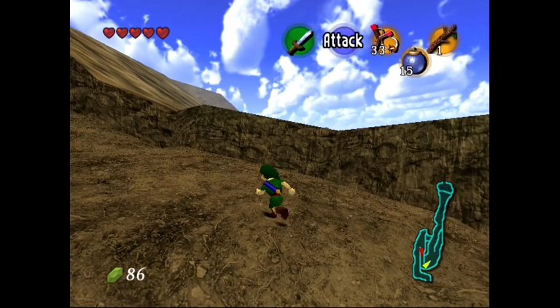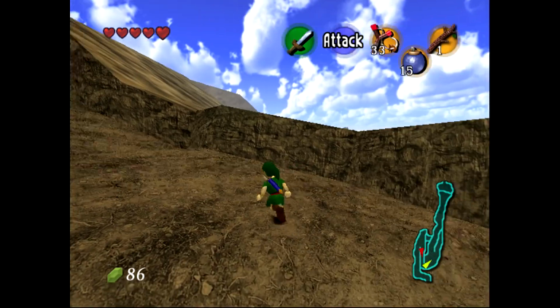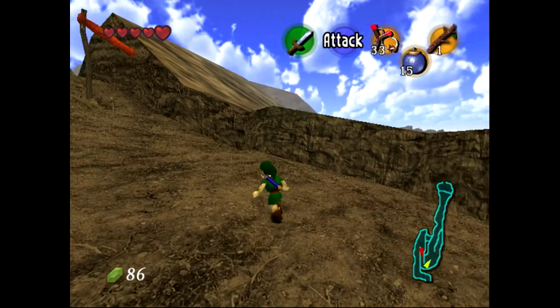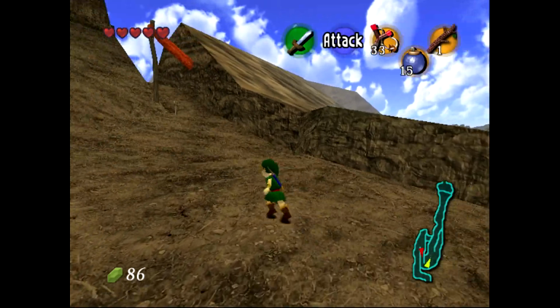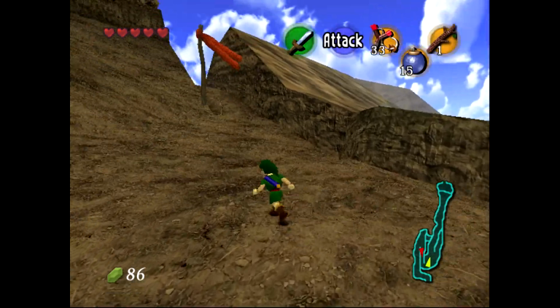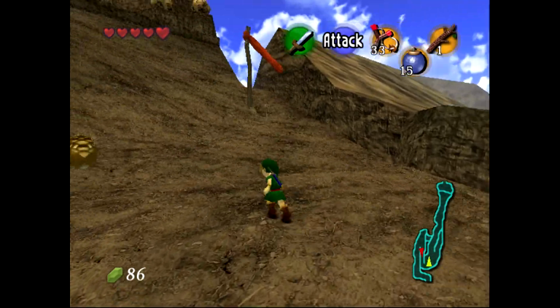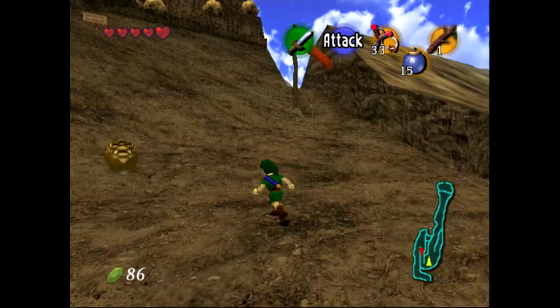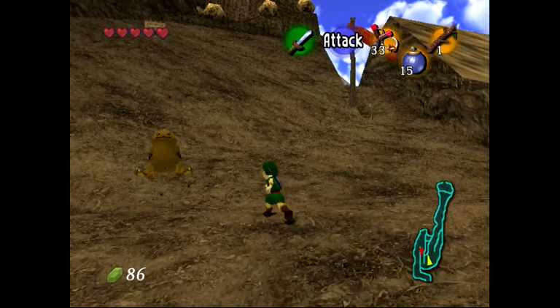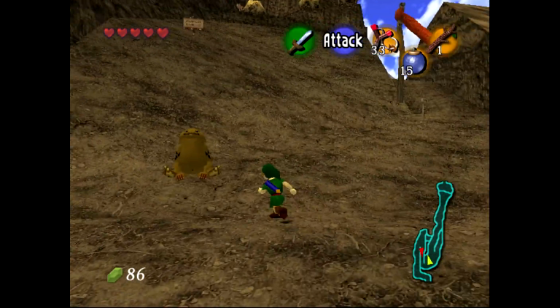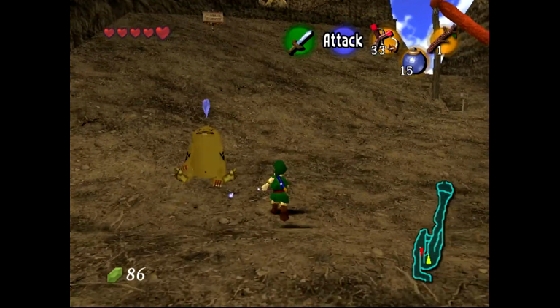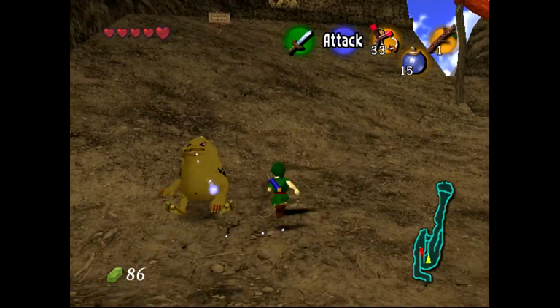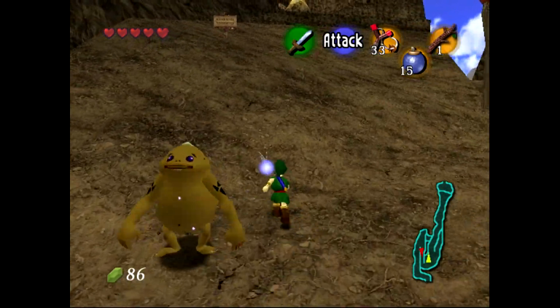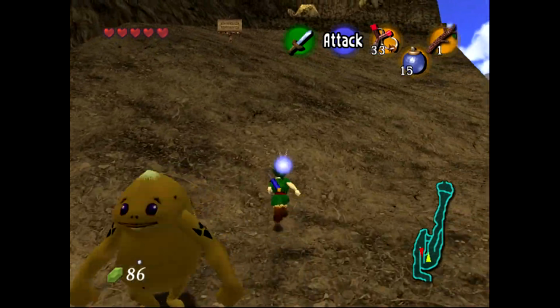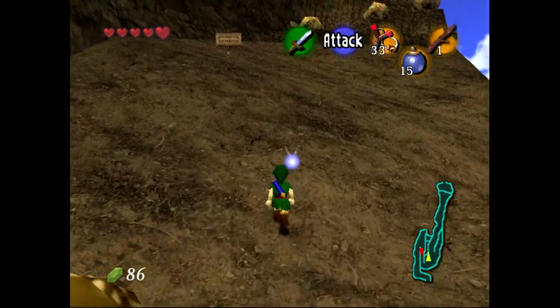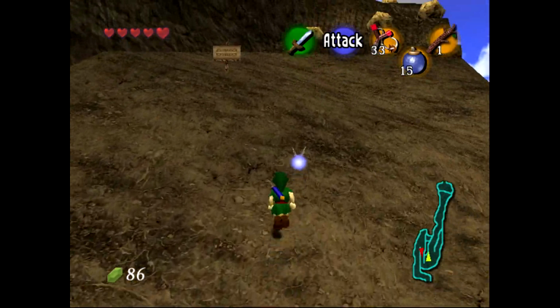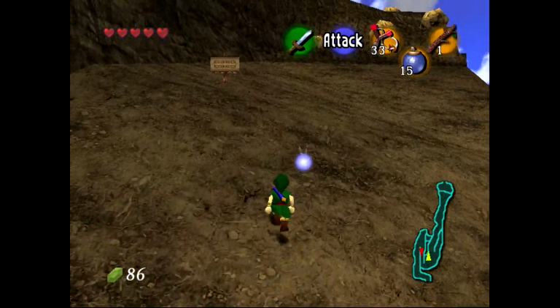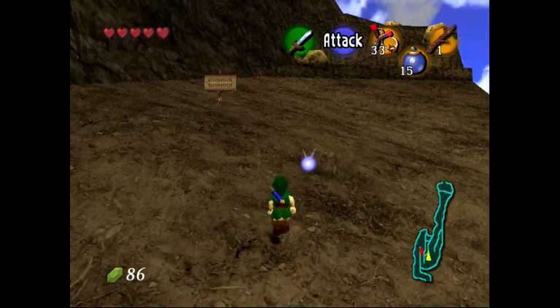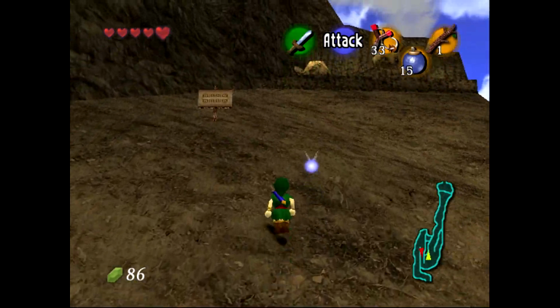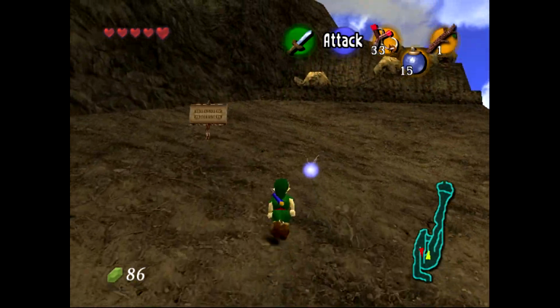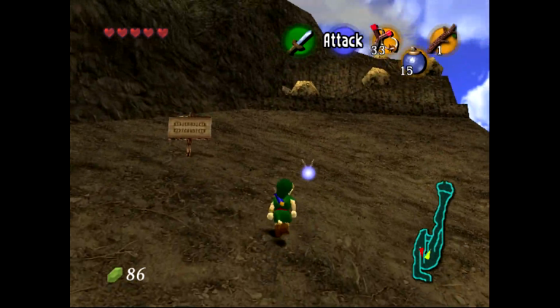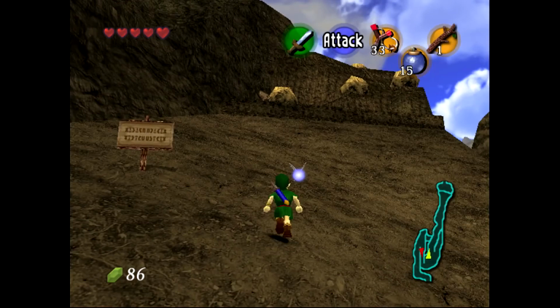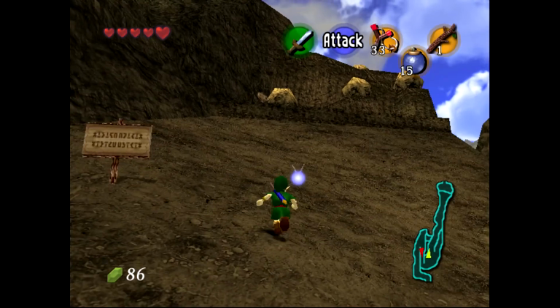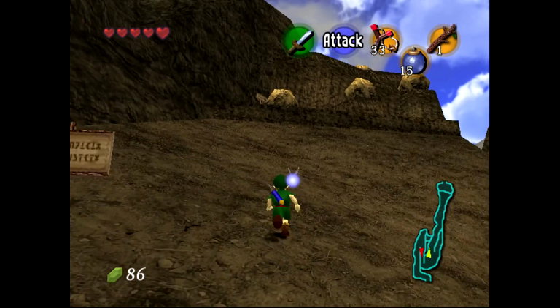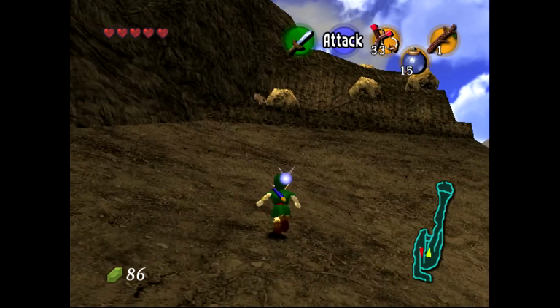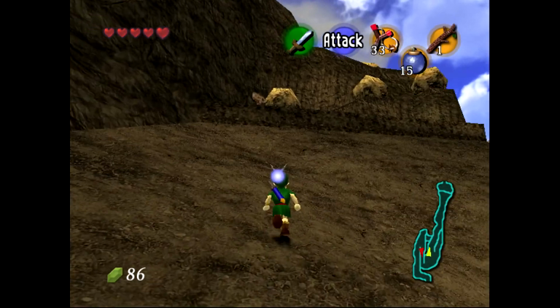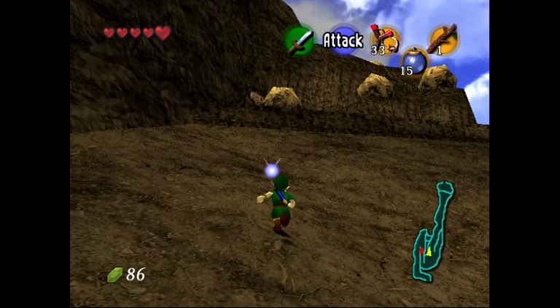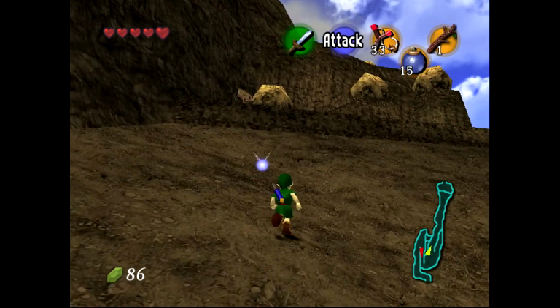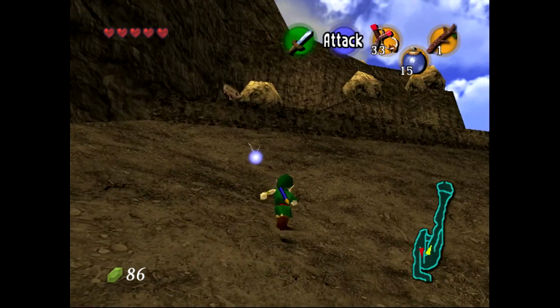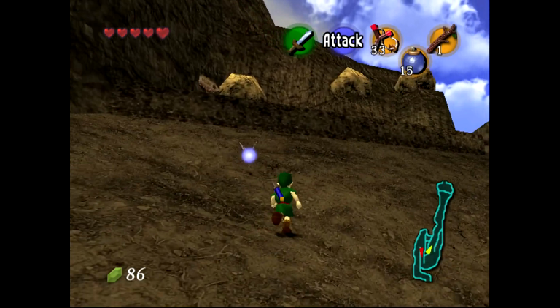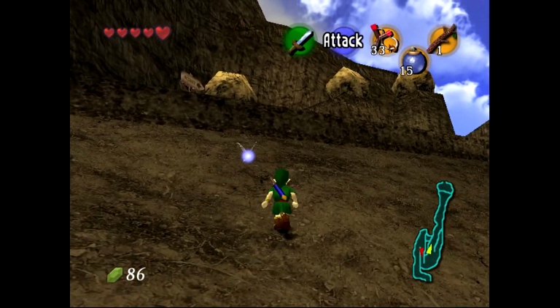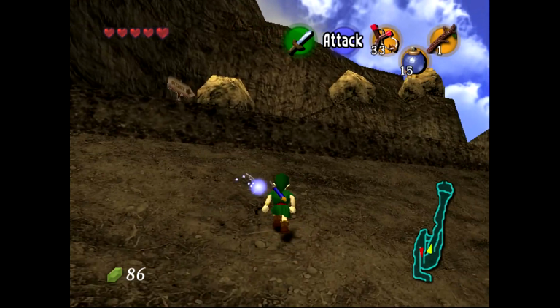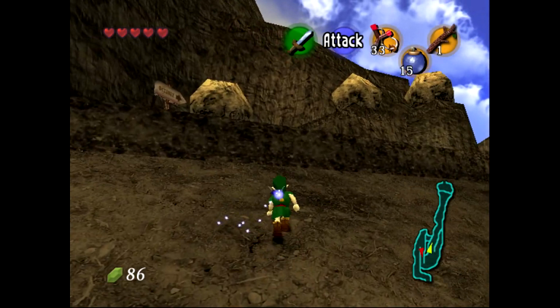Before we do that, we're first going to go up Death Mountain, because as the Runia said, there's a great fairy to be found there. And she's going to give us a little power-up.